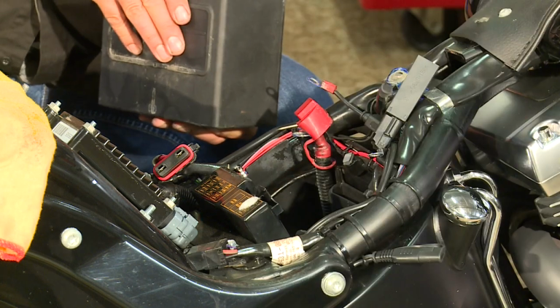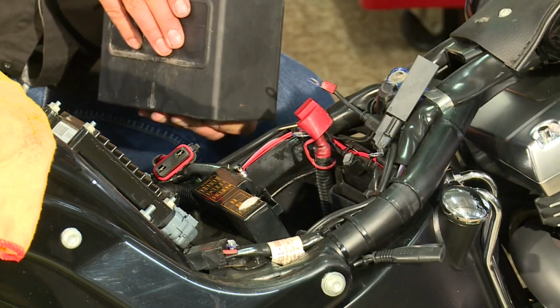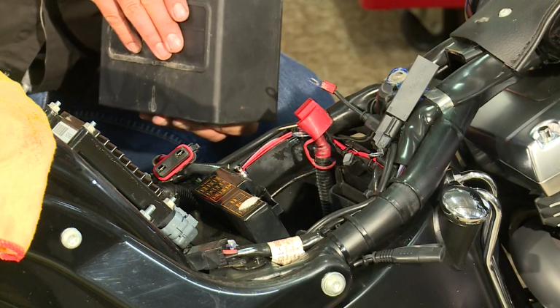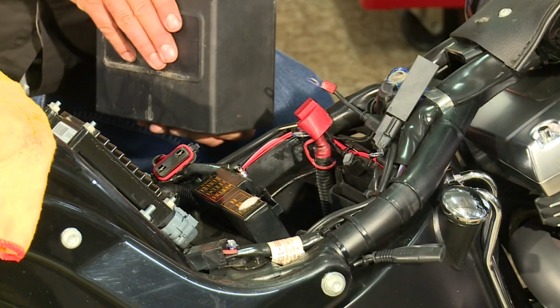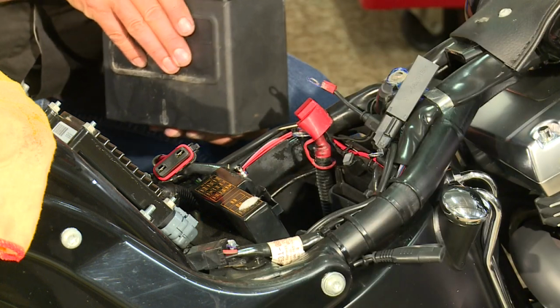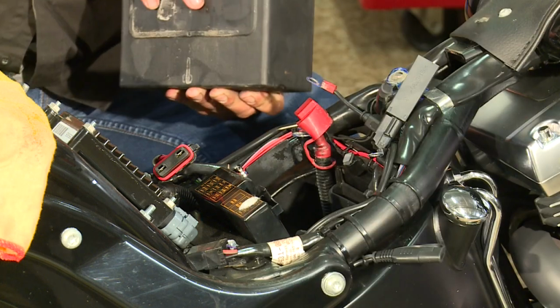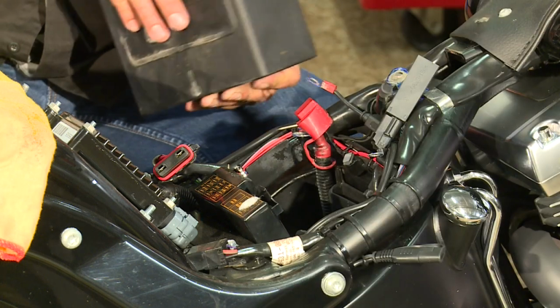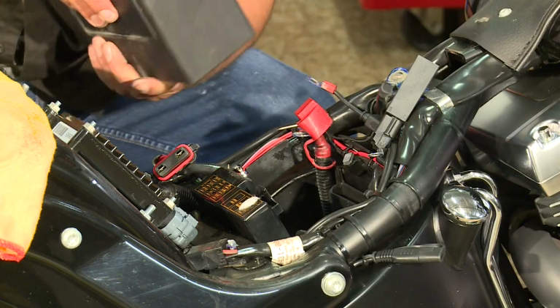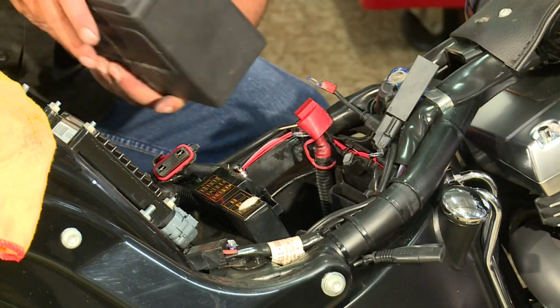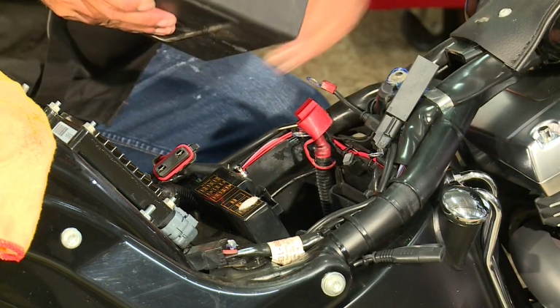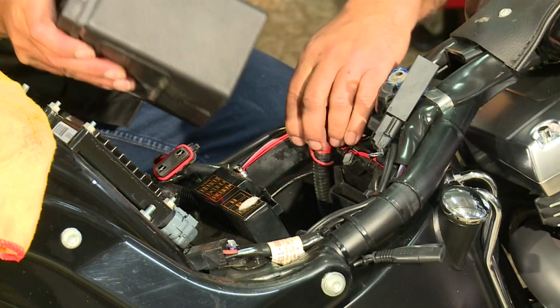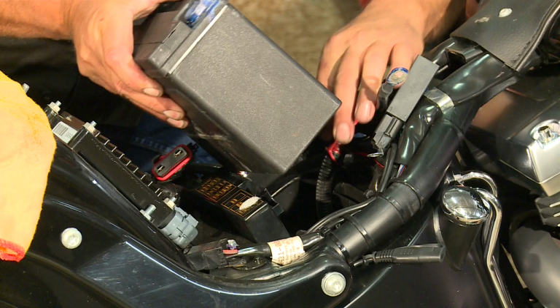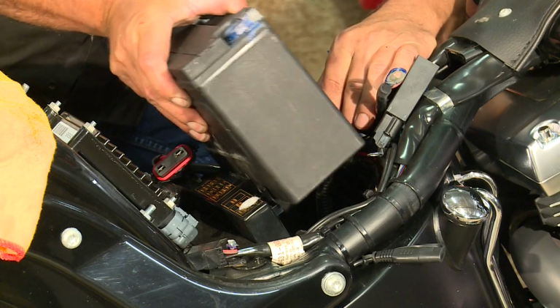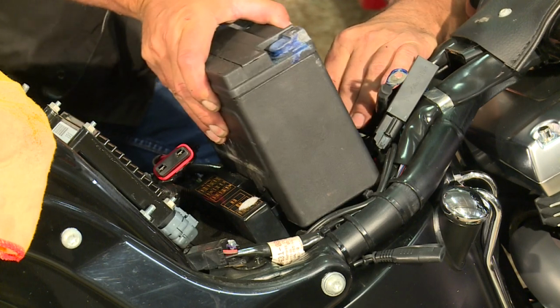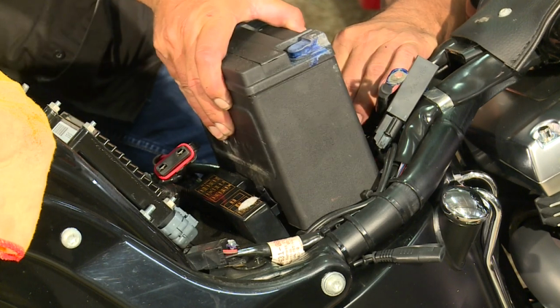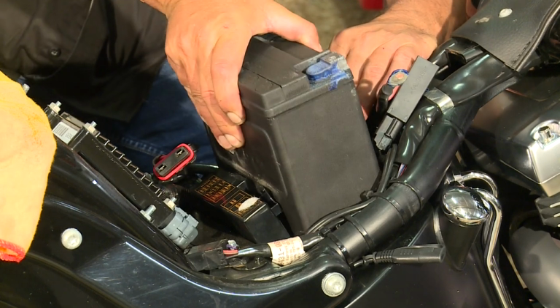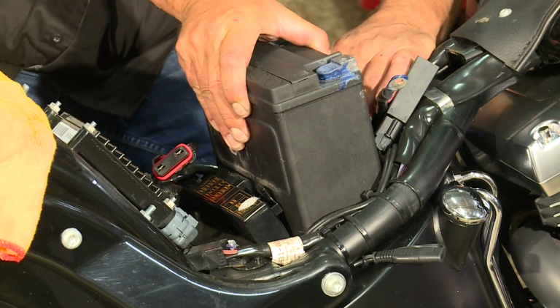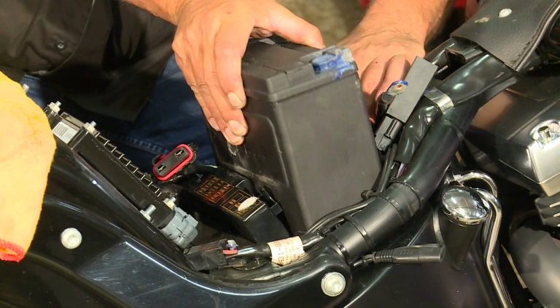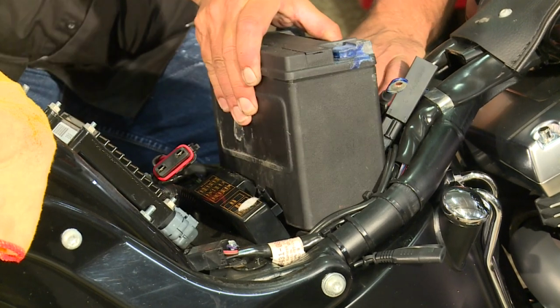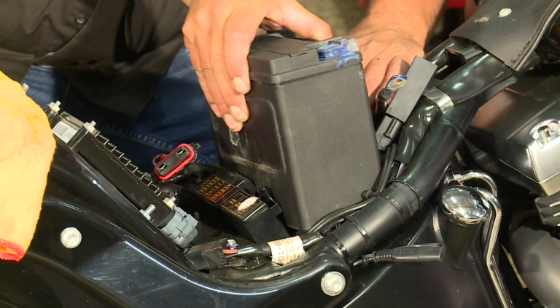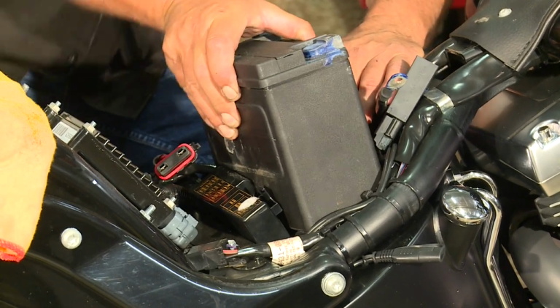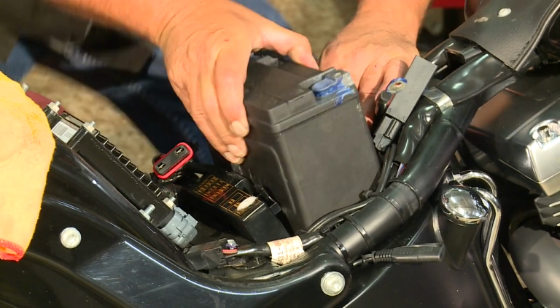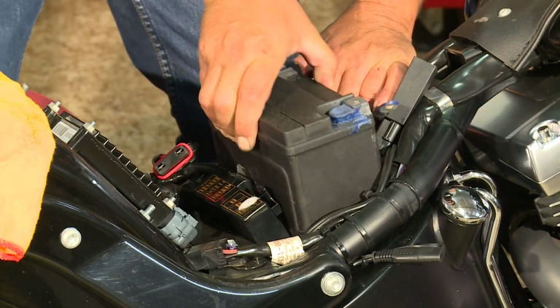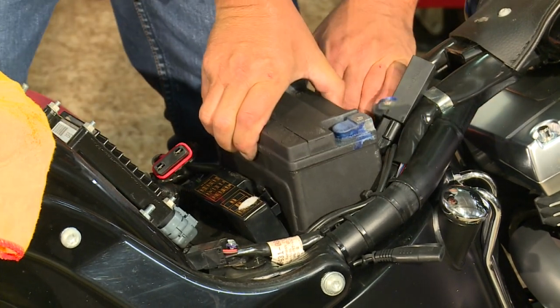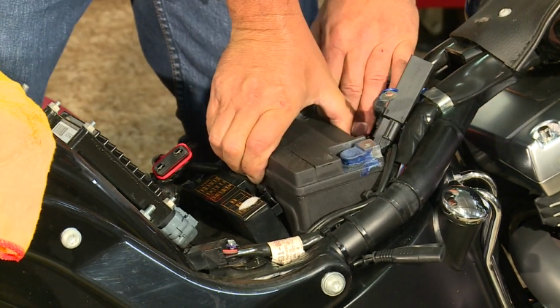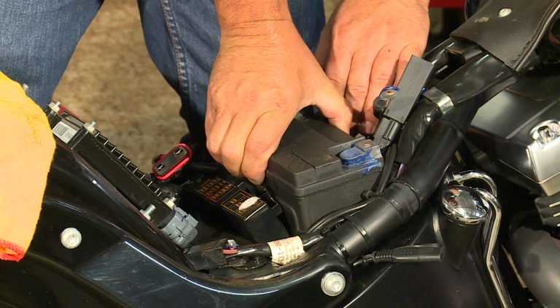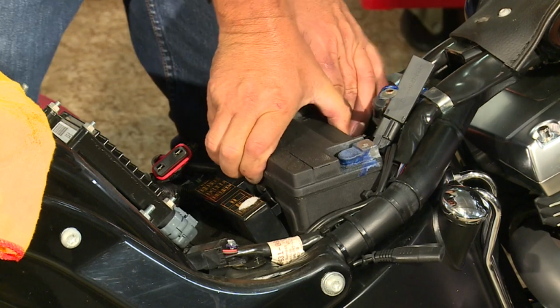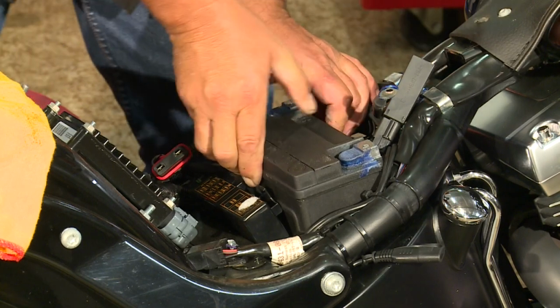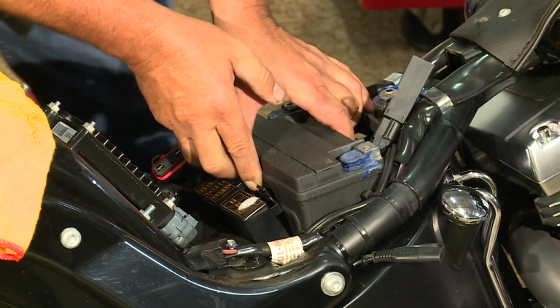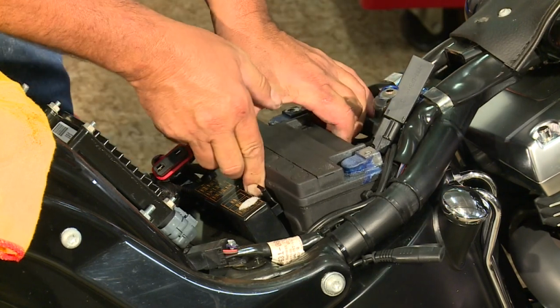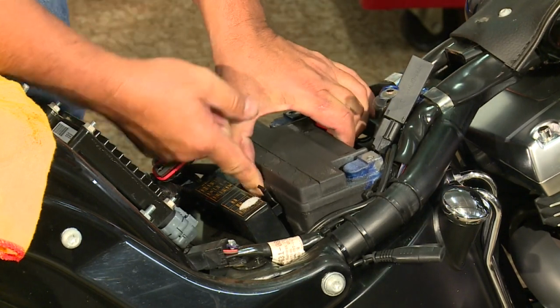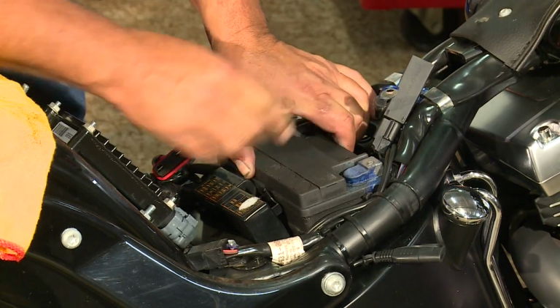To put the battery back in, it's much the same procedure in reverse. So clear the wires, slide it down the hole. Be careful not to drop it.